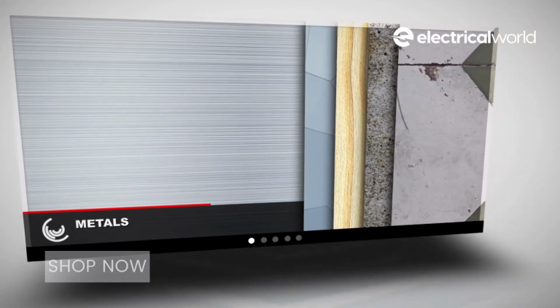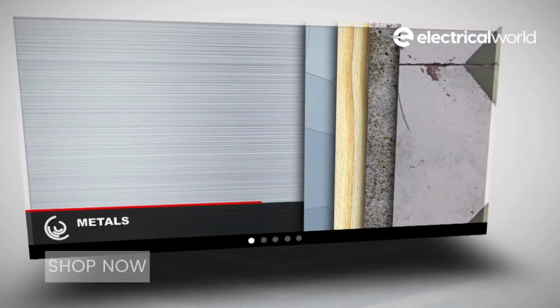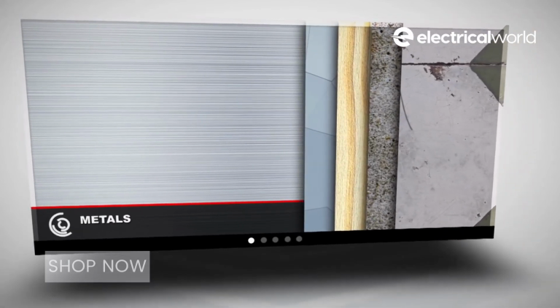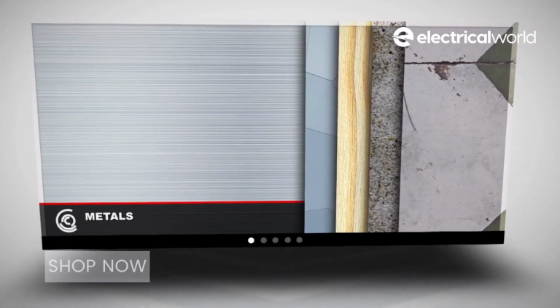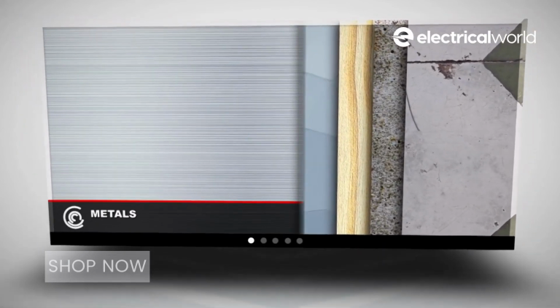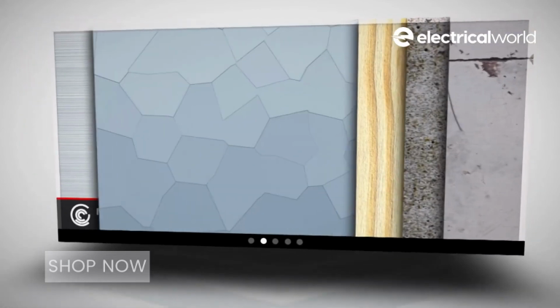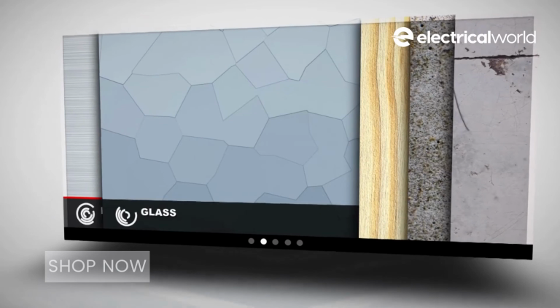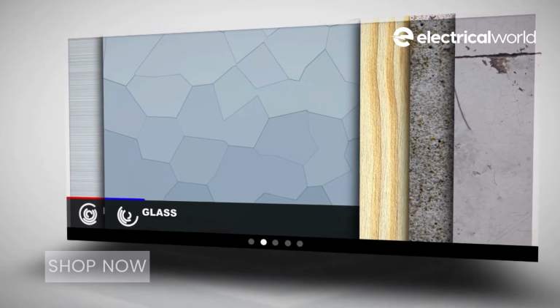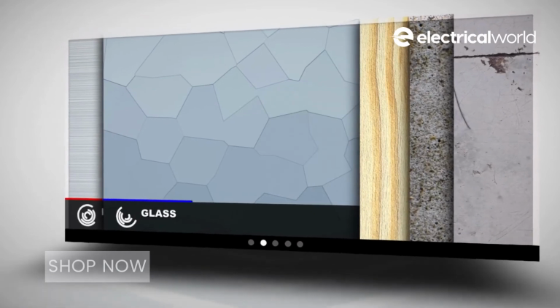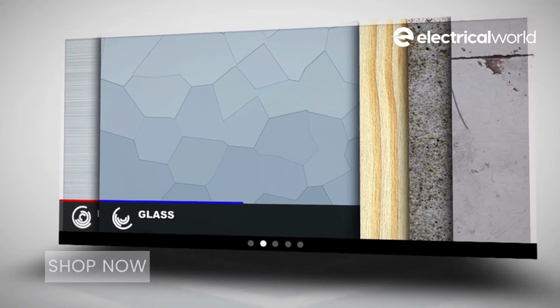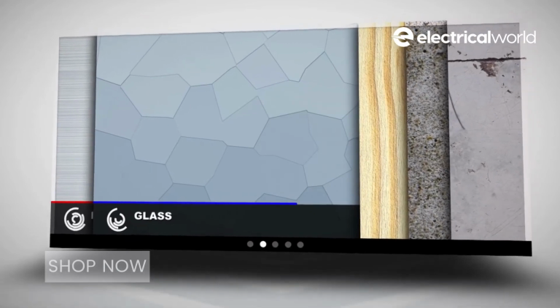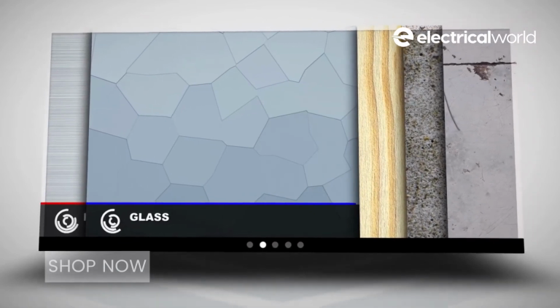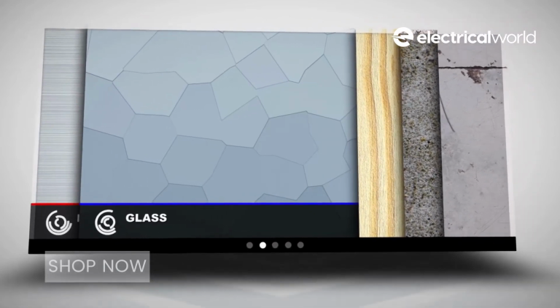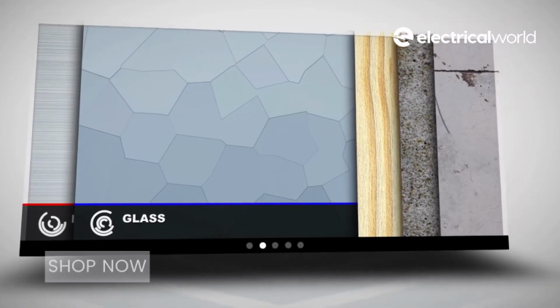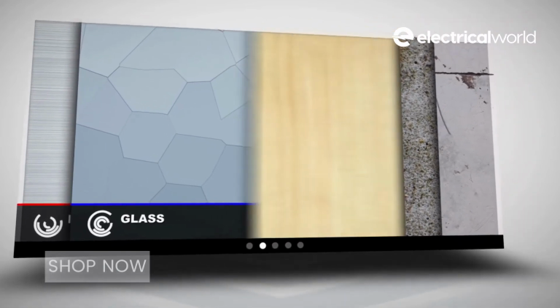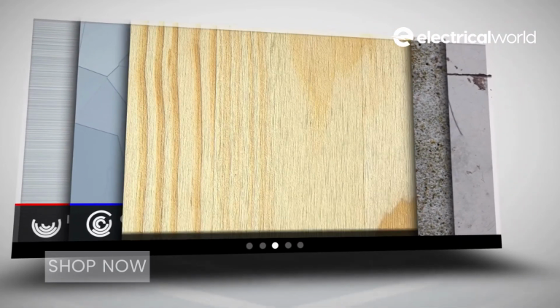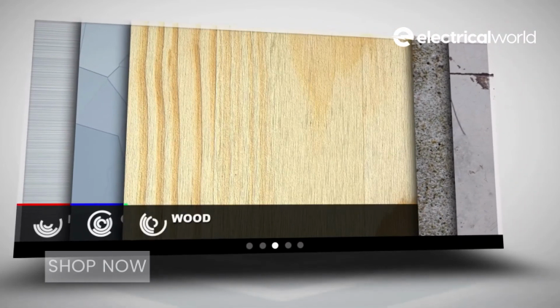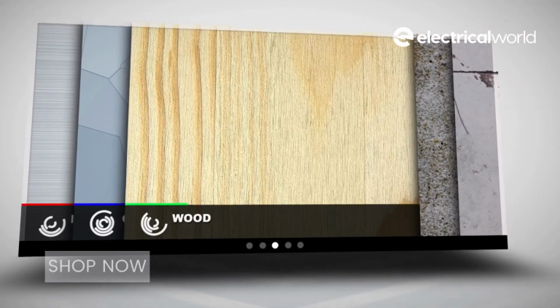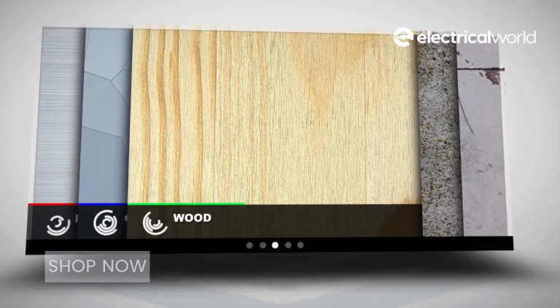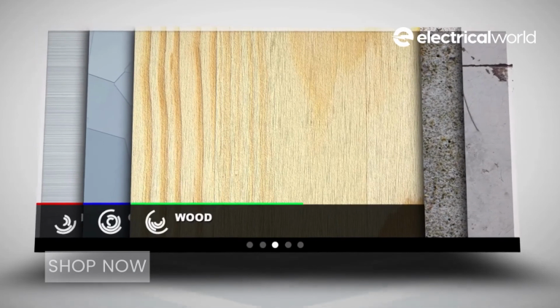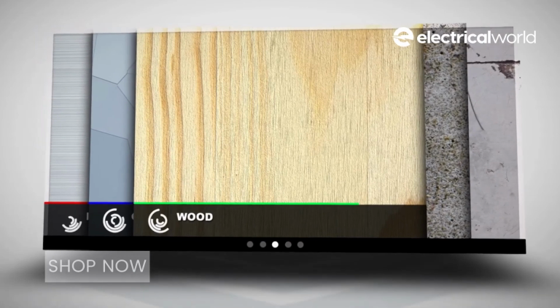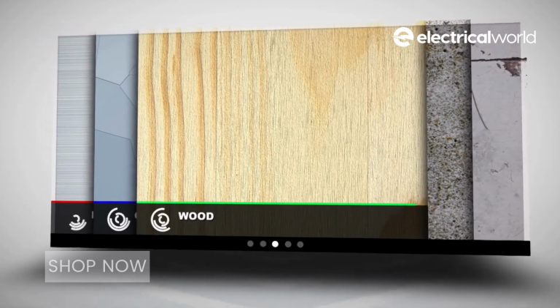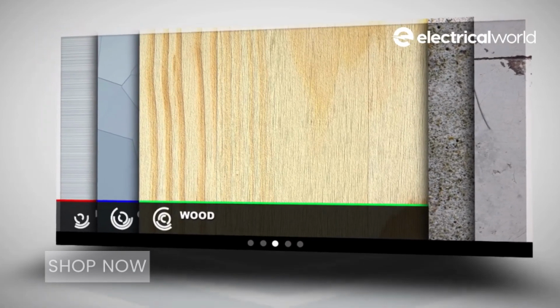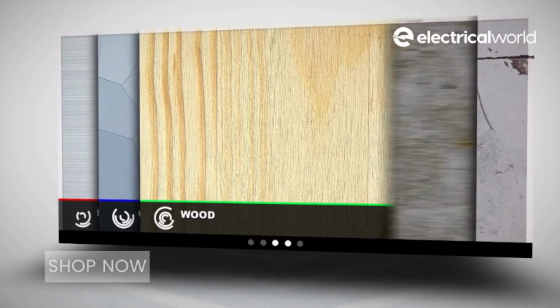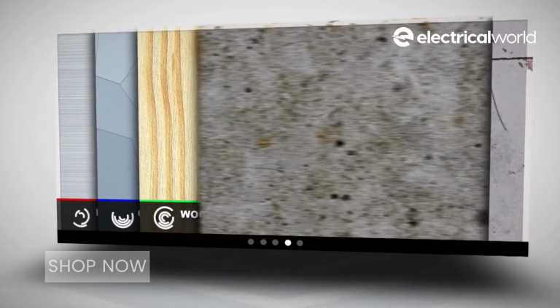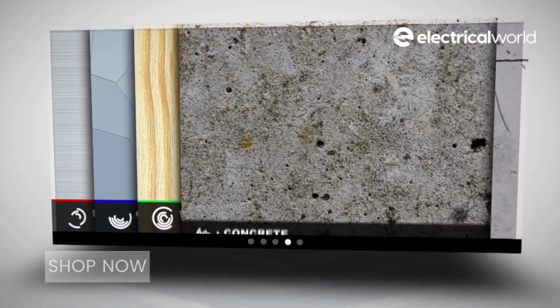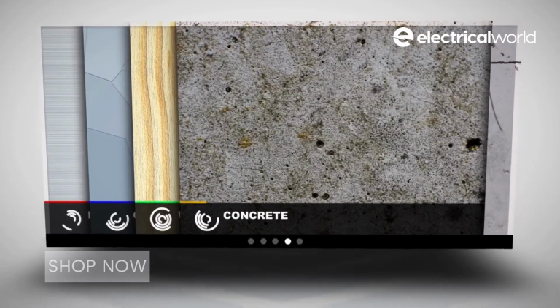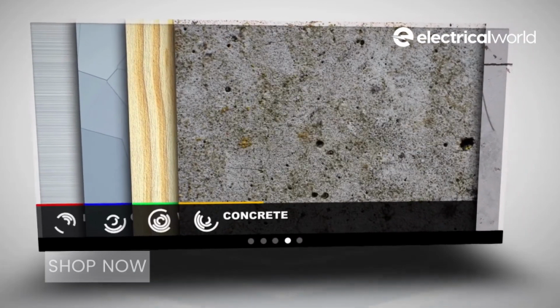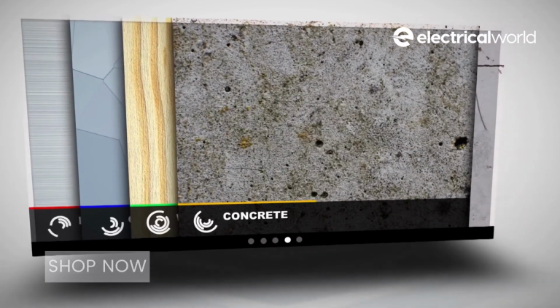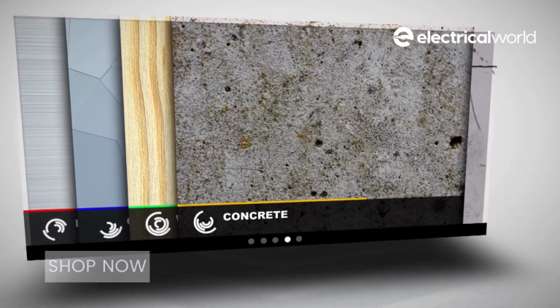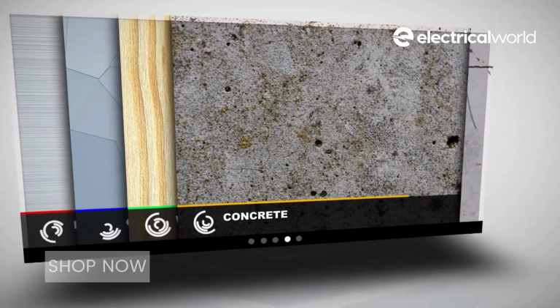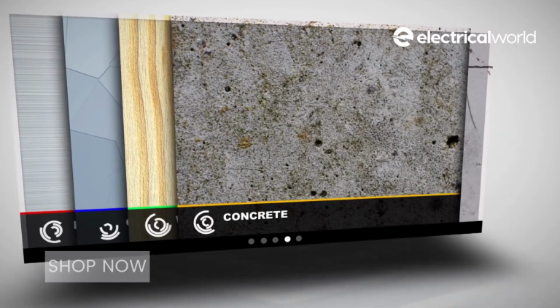CT1 and BT1 bond to glass, mirrors, all woods, MDF, polystyrene, fiberglass, tiles, concrete, most stones without staining, most synthetic materials and plastics — excluding PP, PE and PTFE.